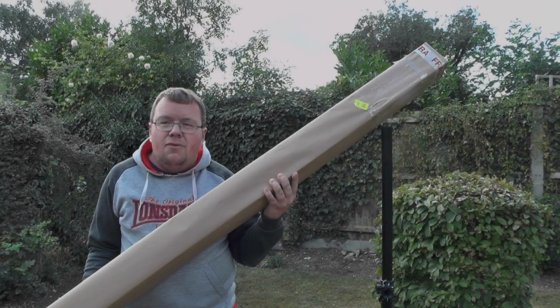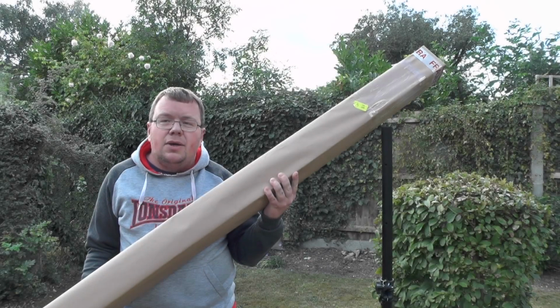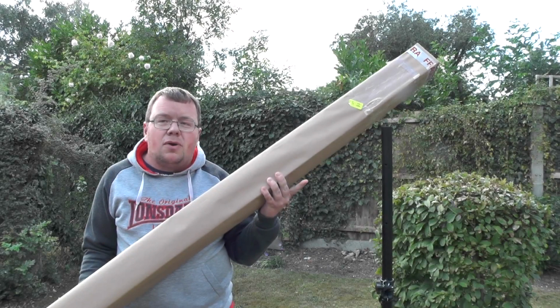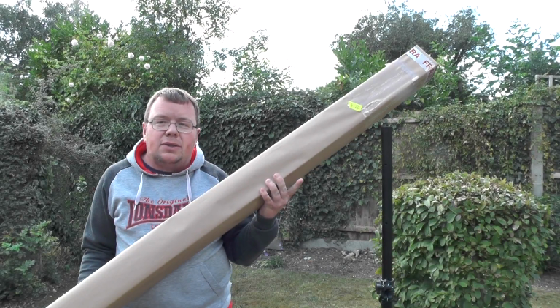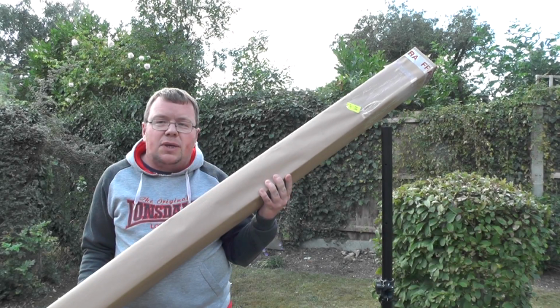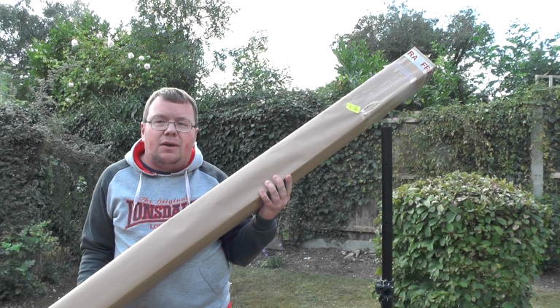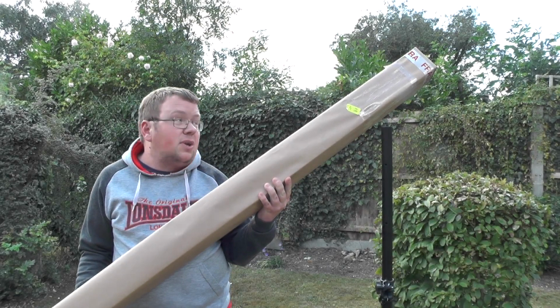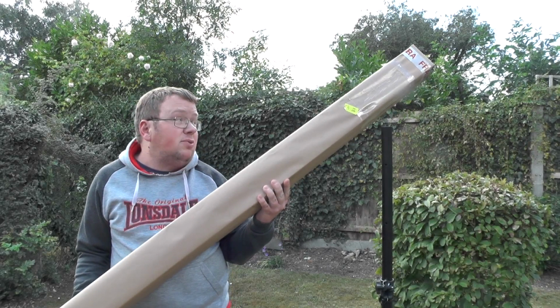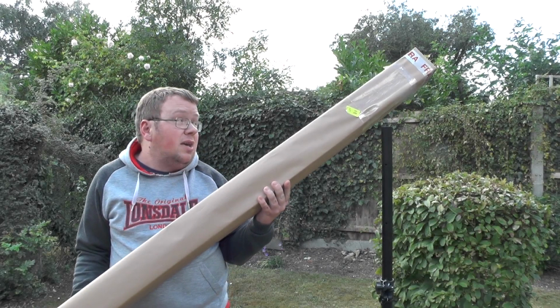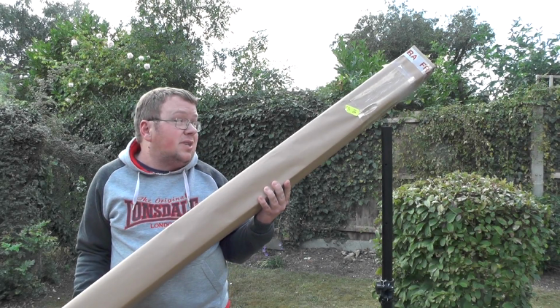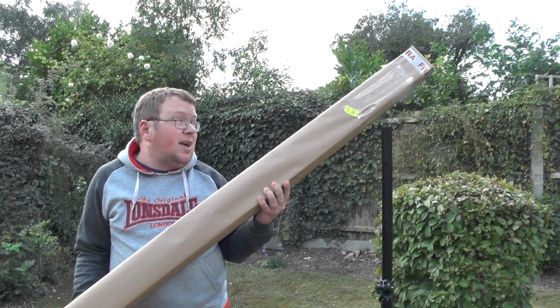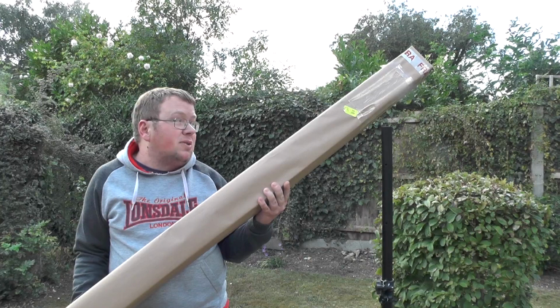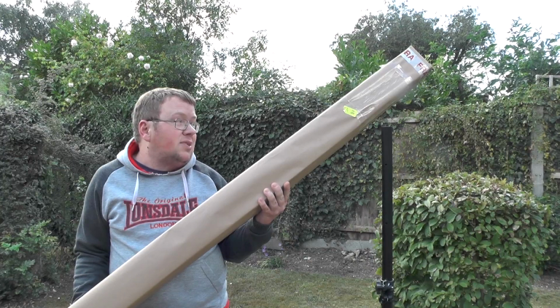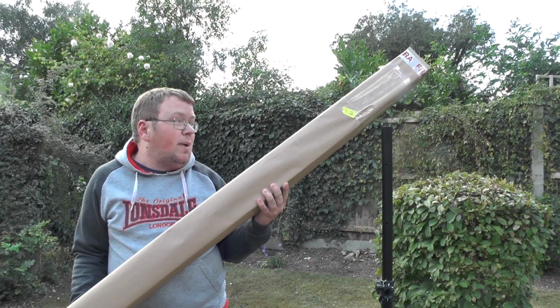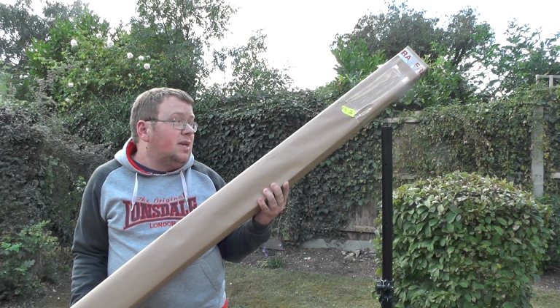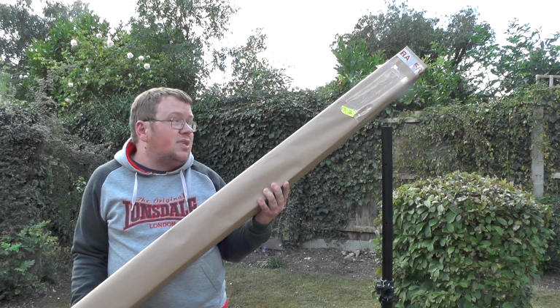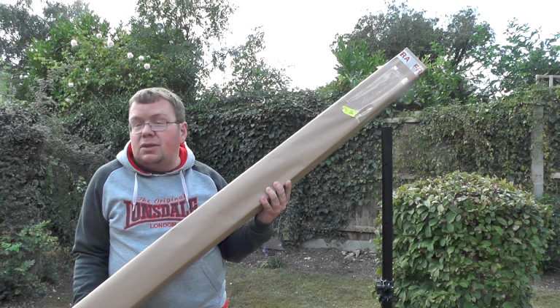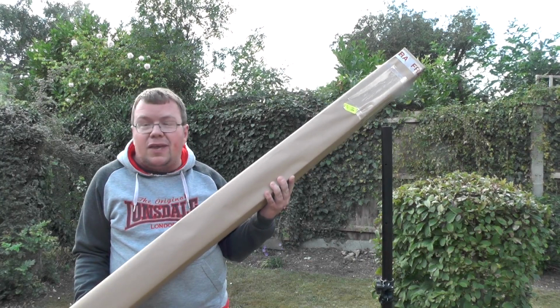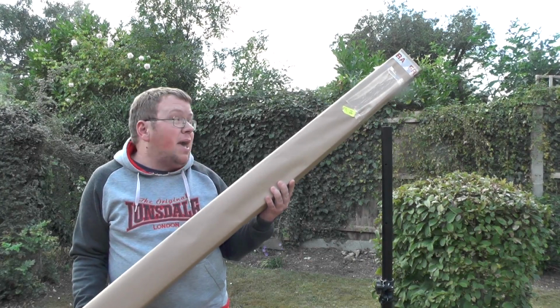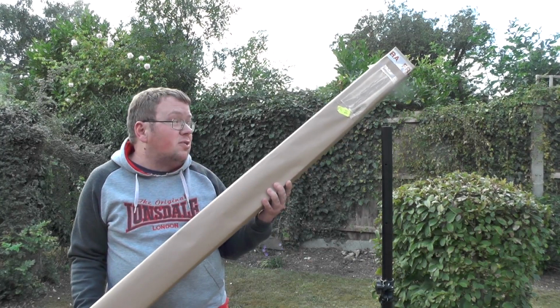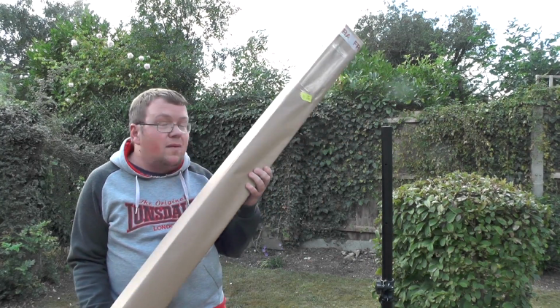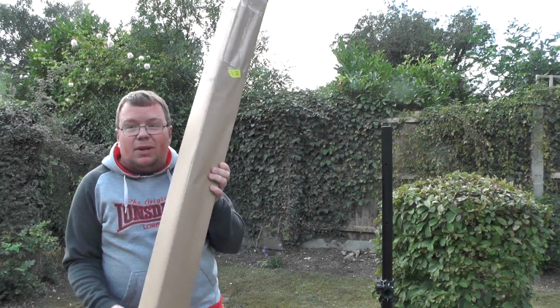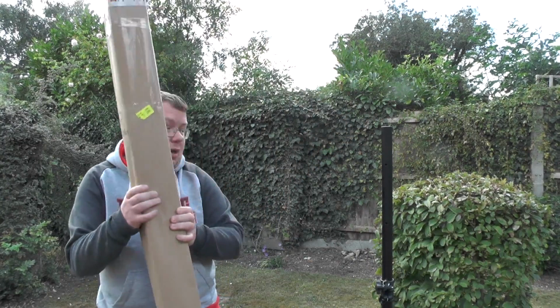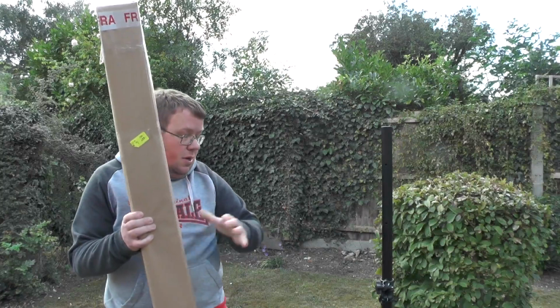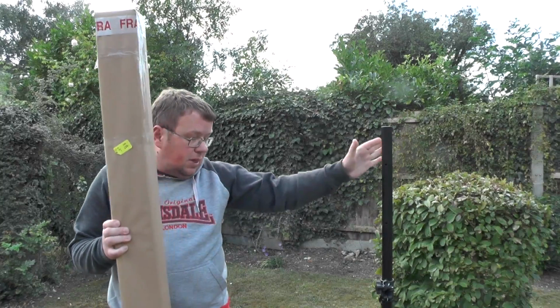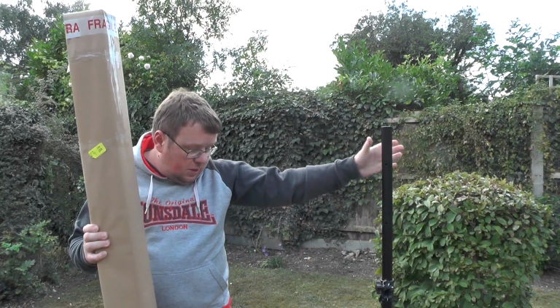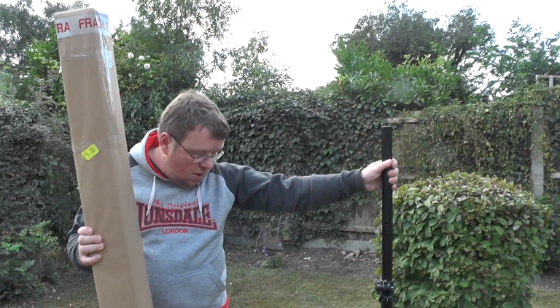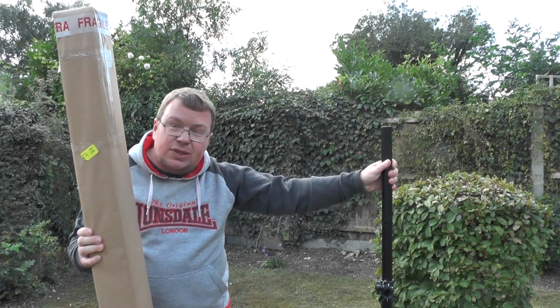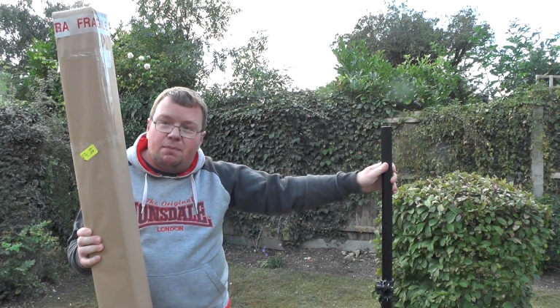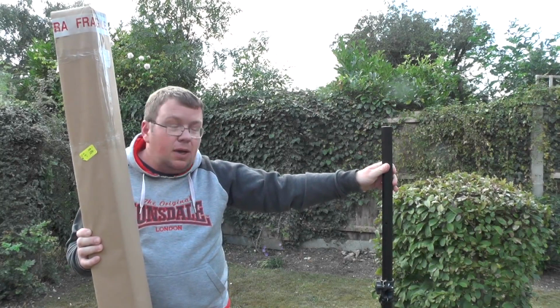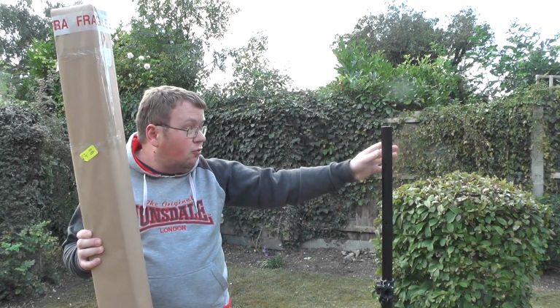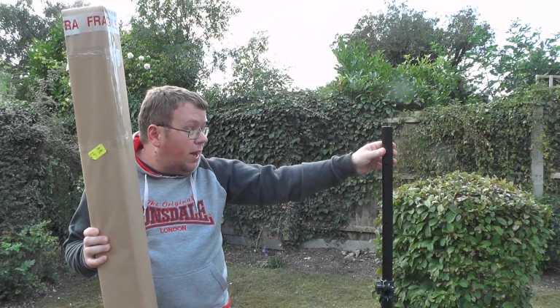Hello YouTube, welcome back to this week's video. I'm 2E0IQJ, and today we're going to unbox and test the Comet CHA250BX2, and we're going to mount it onto this Gorilla Stand tripod here.